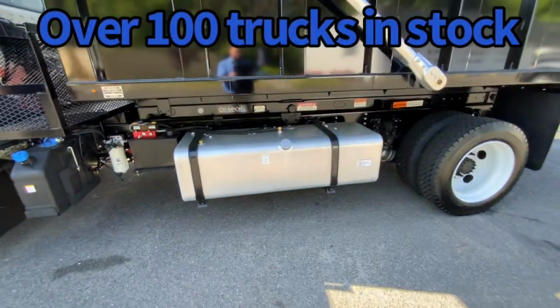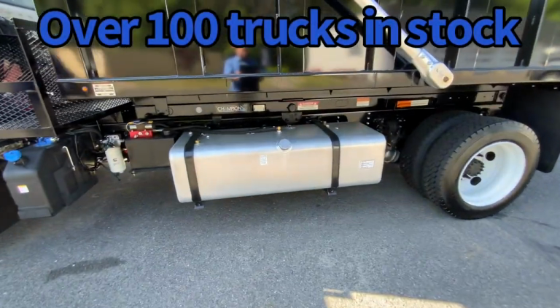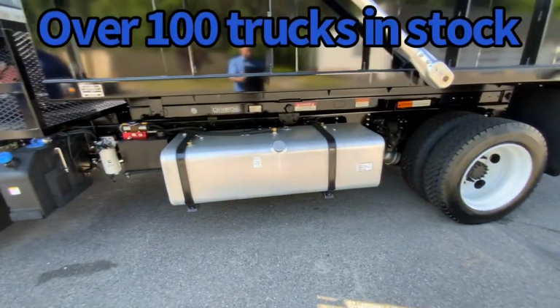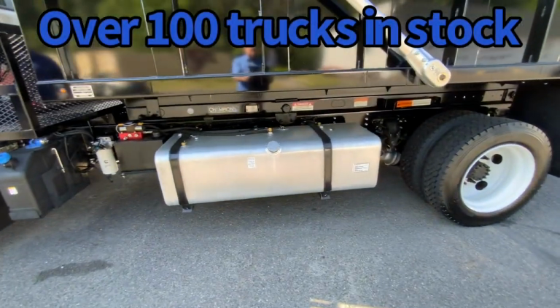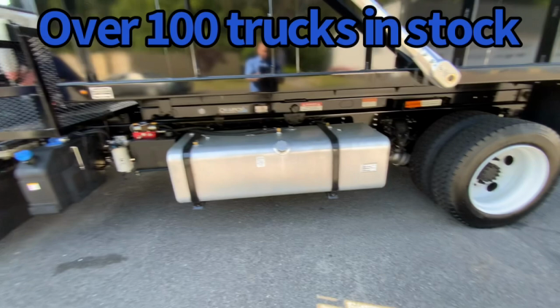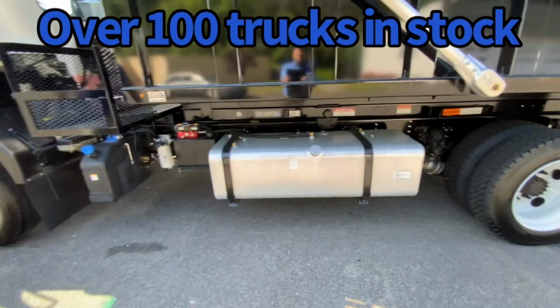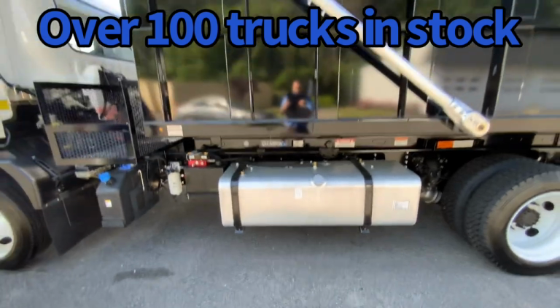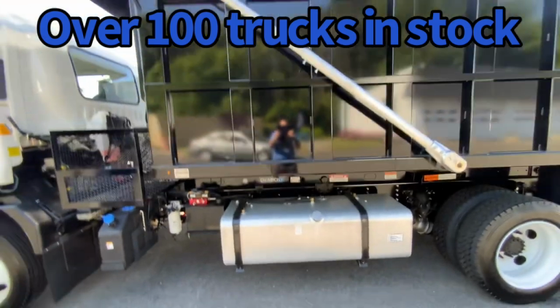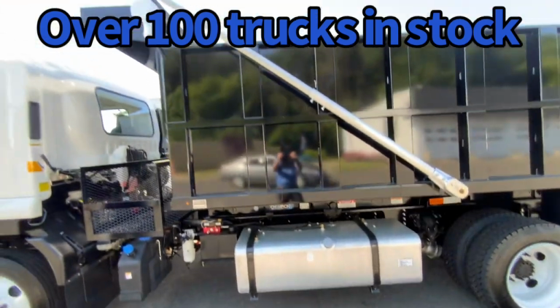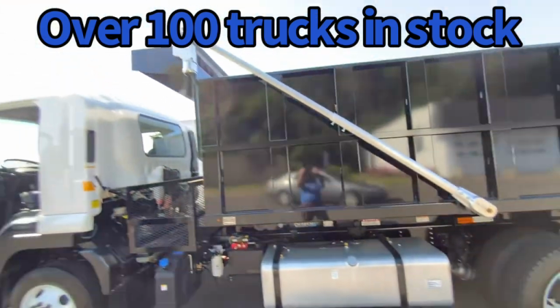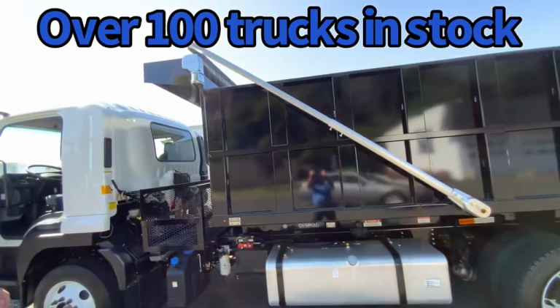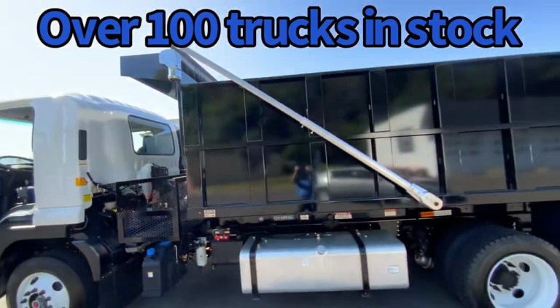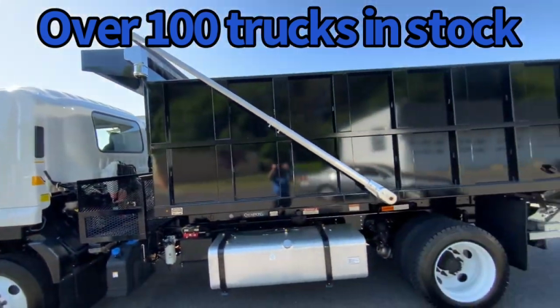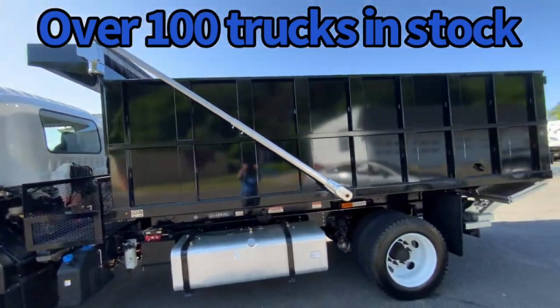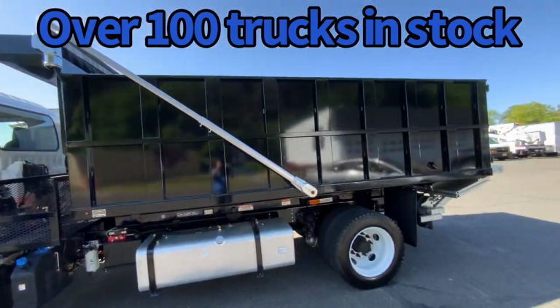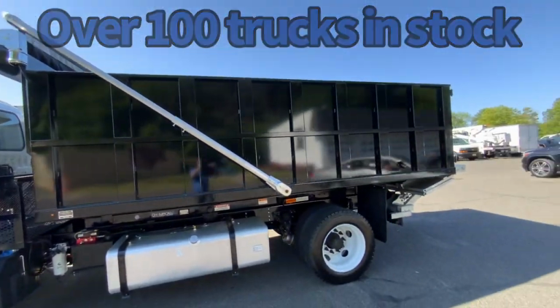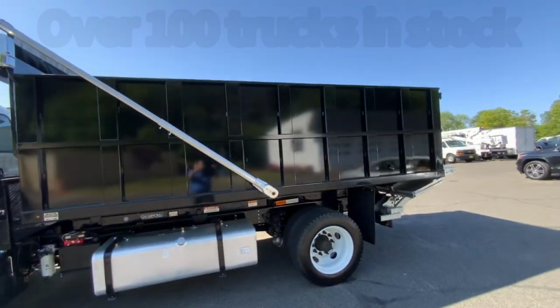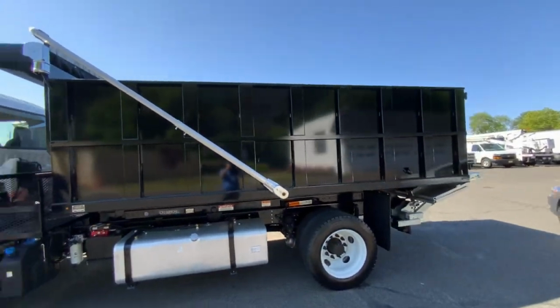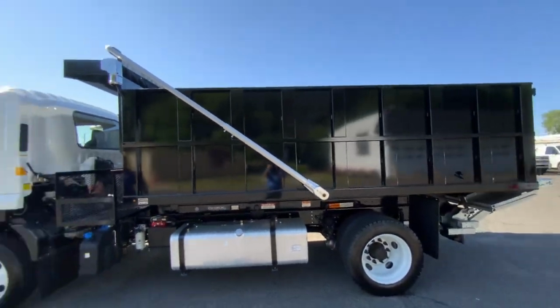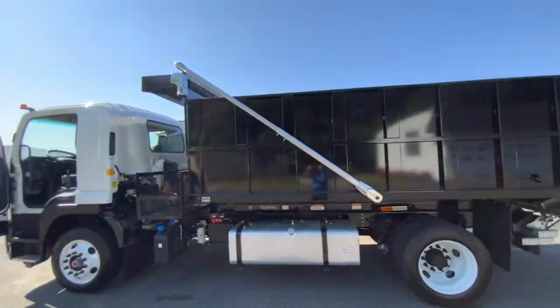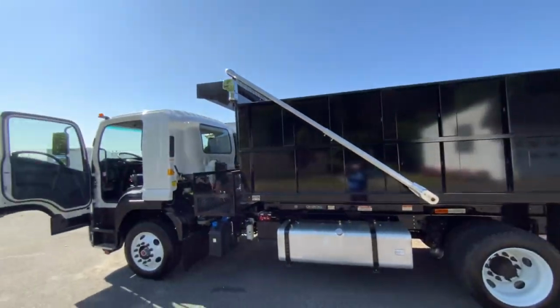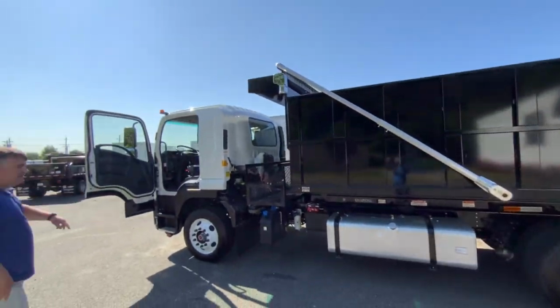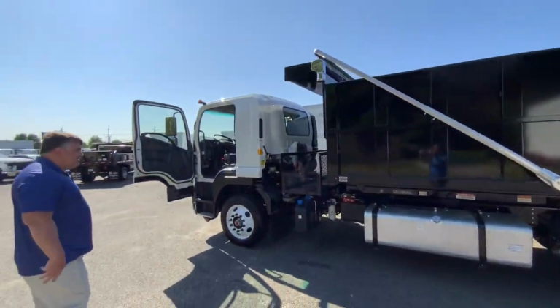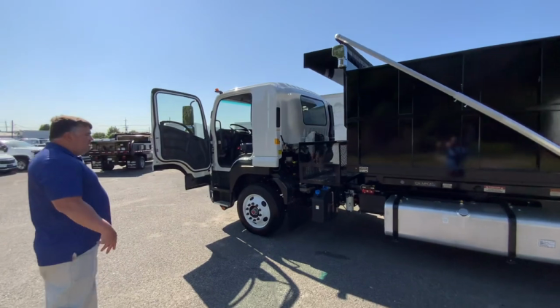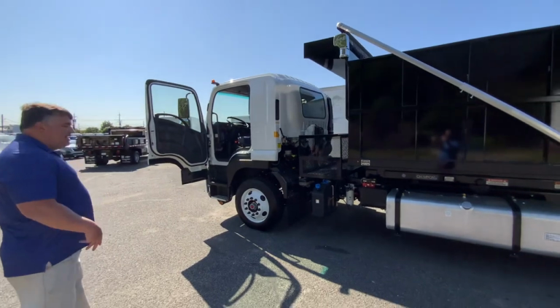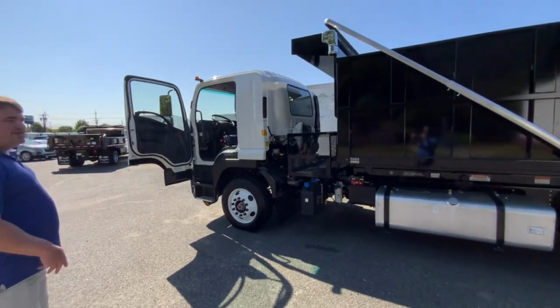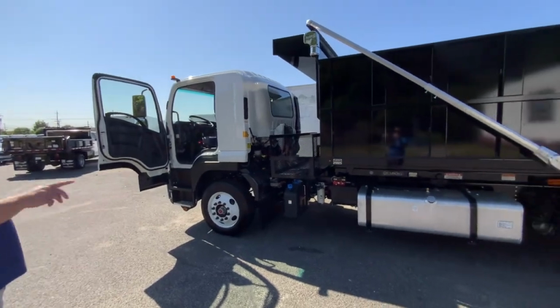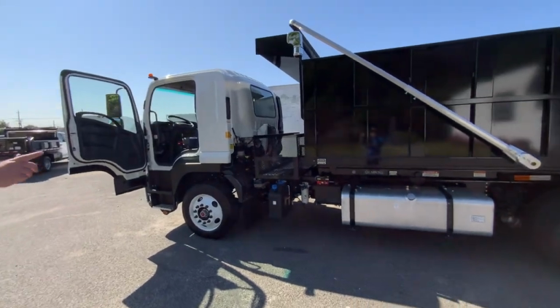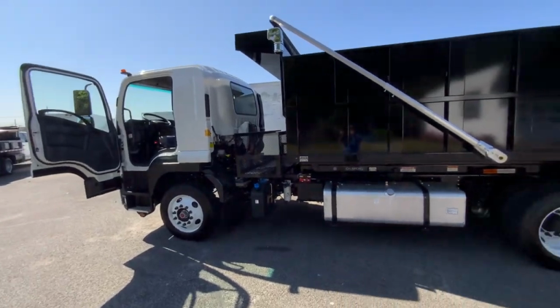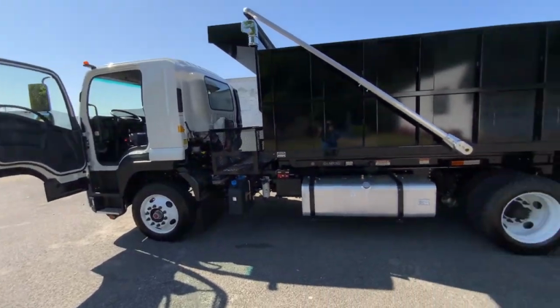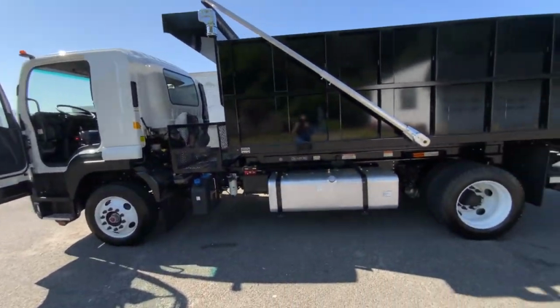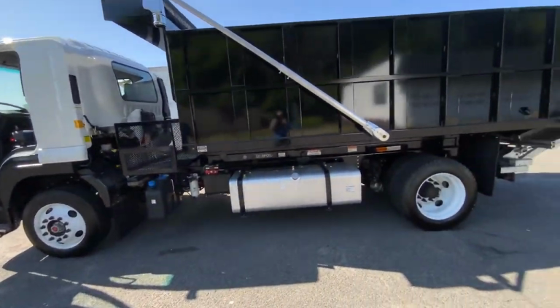It's a 16-foot dump body, PTO-driven, with an automatic tarper, and it also has a tuck-away aluminum liftgate.